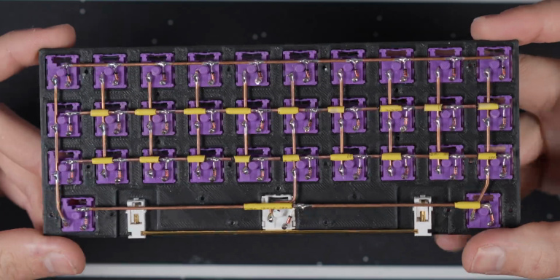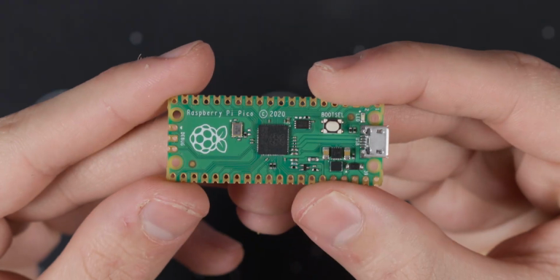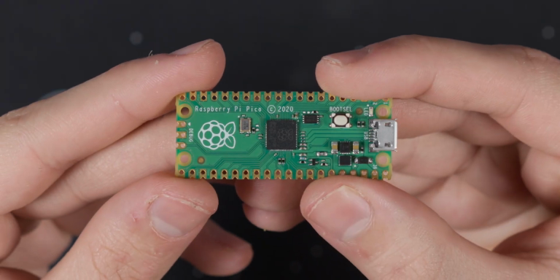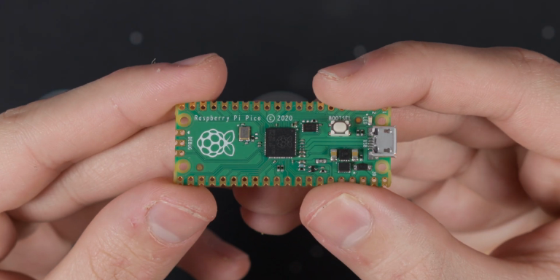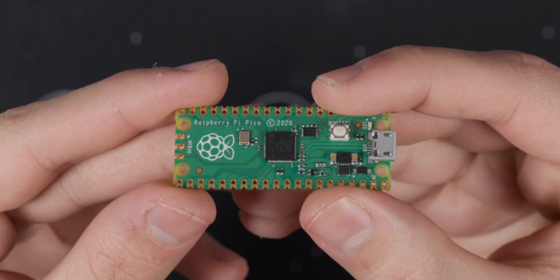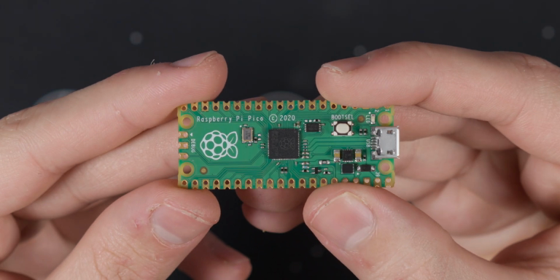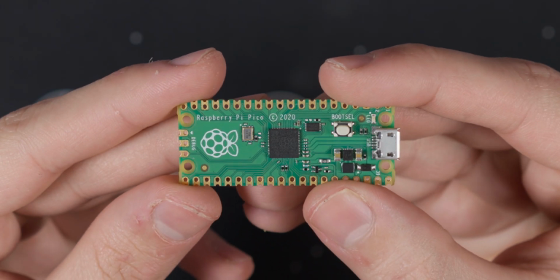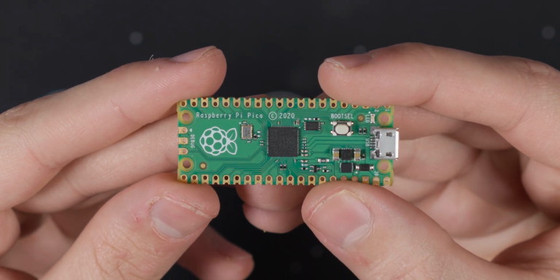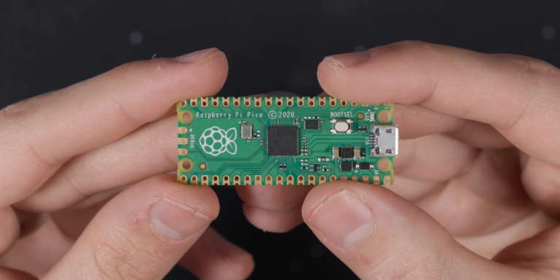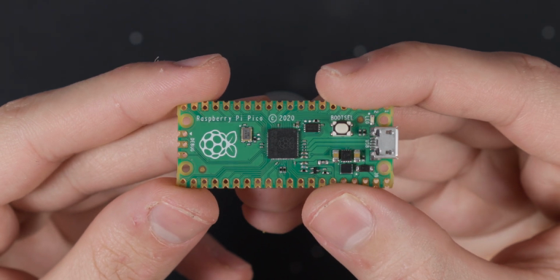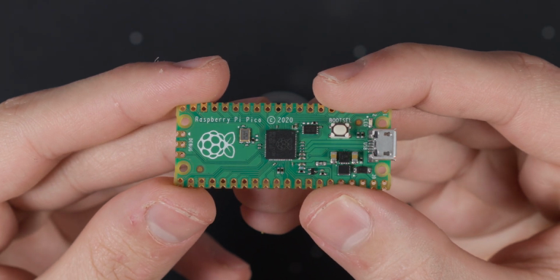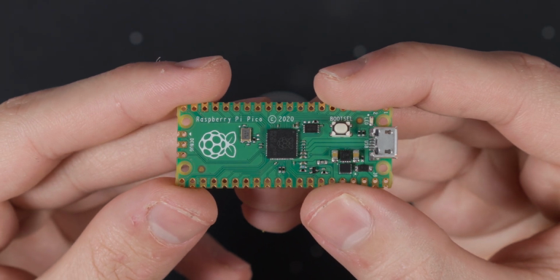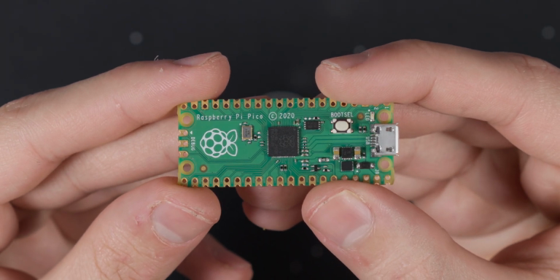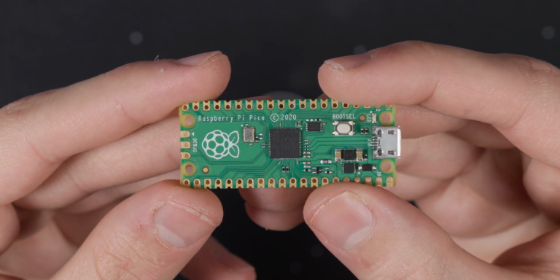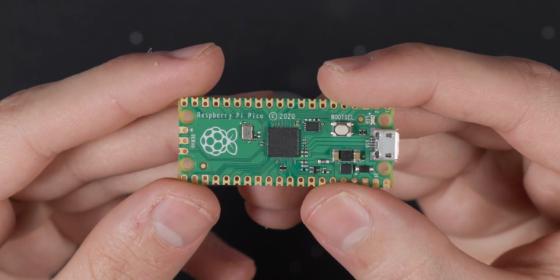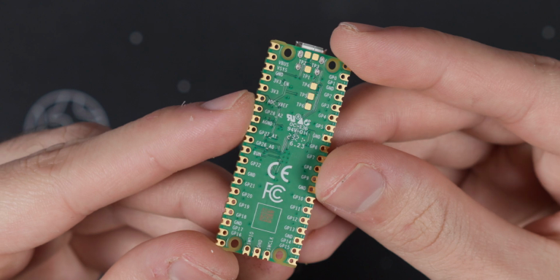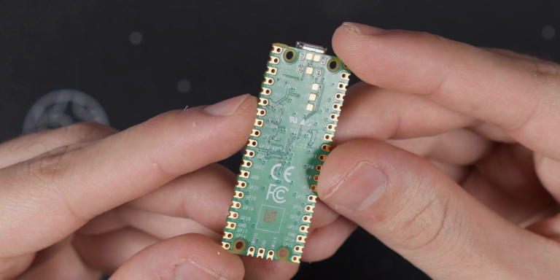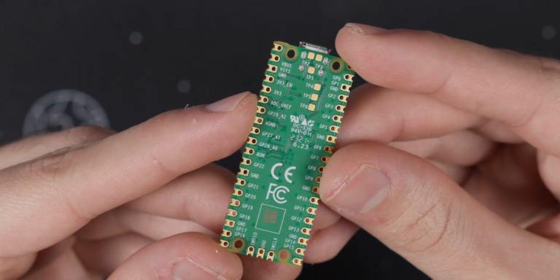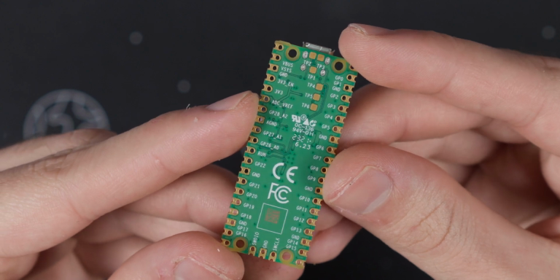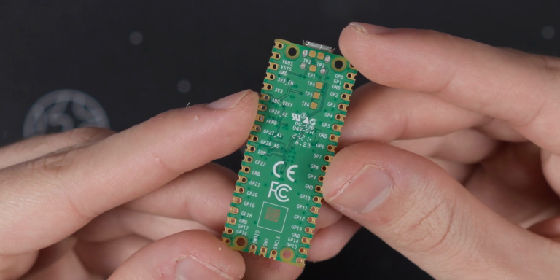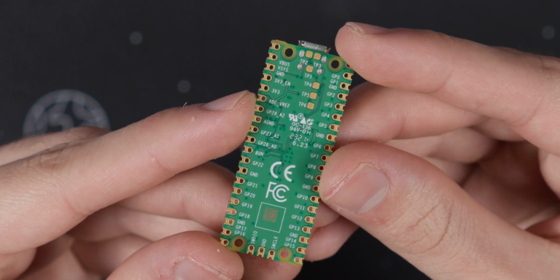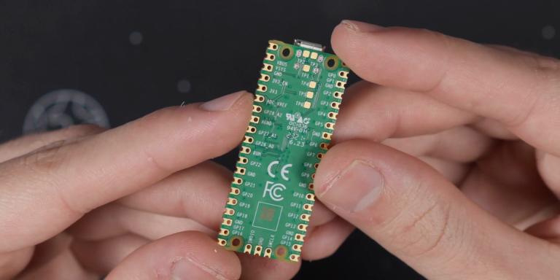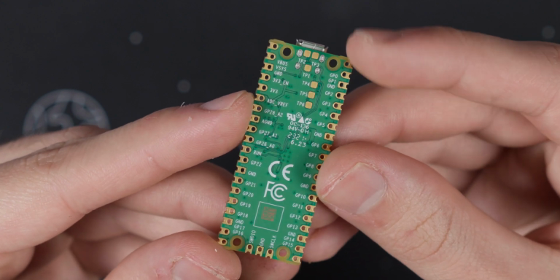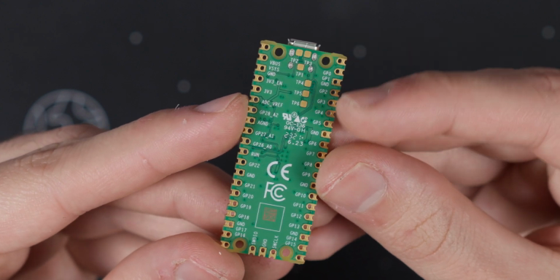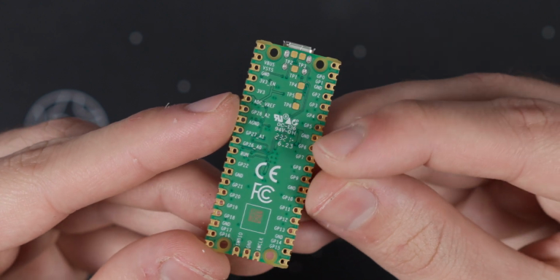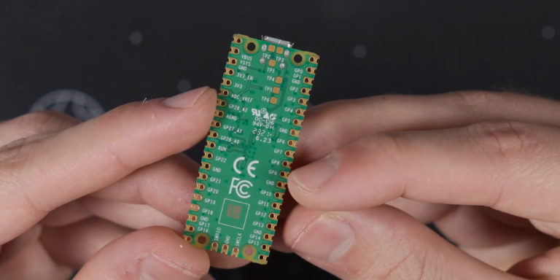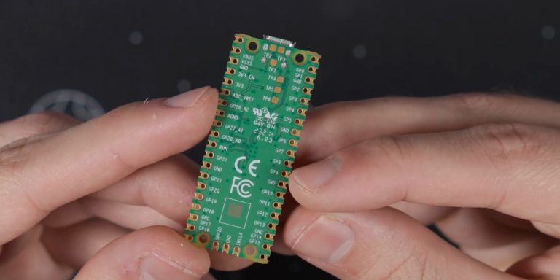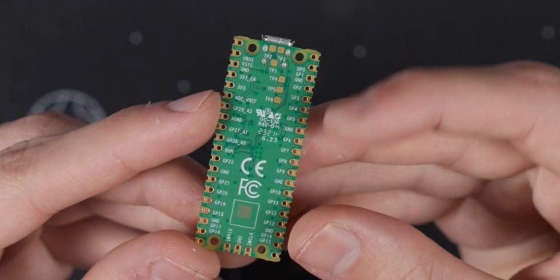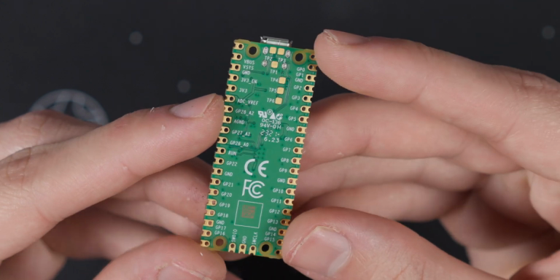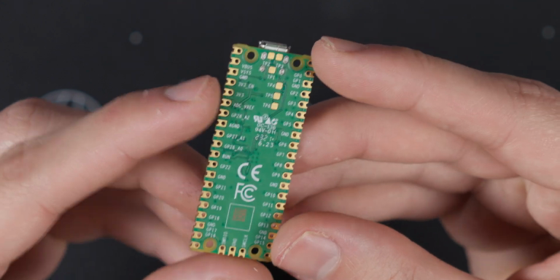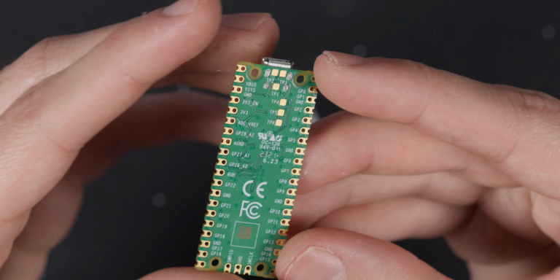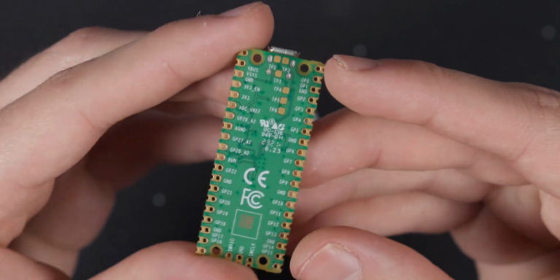I'm going to be using a Raspberry Pi Pico for this build, and it's going to be the controller I'm going to be using going forward. It has a lot more flash memory on board and a lot more GPIO pins, so it's overall just a more future-proof controller.